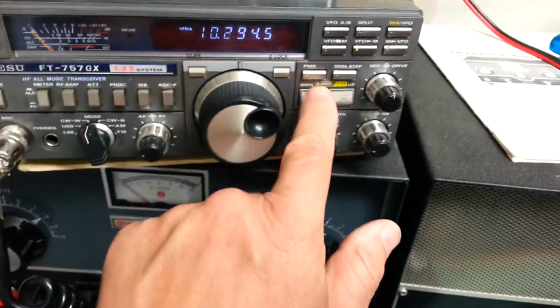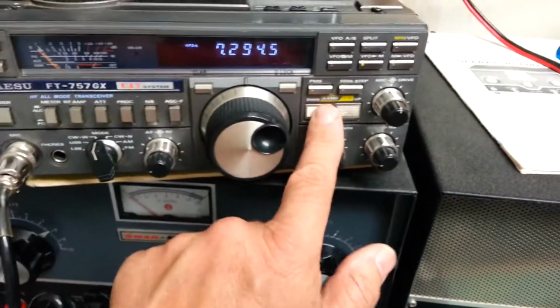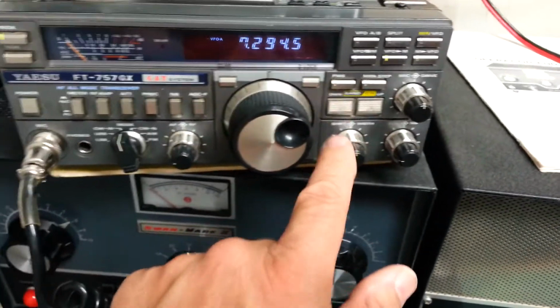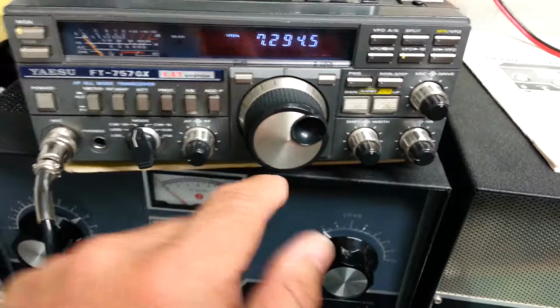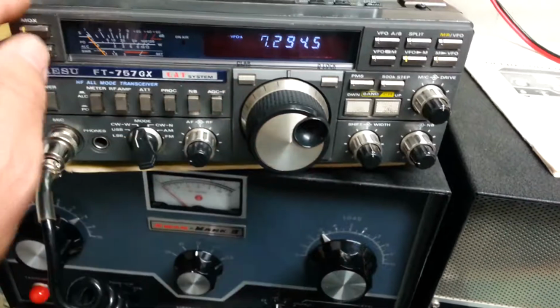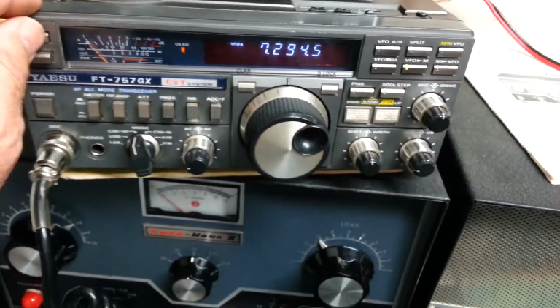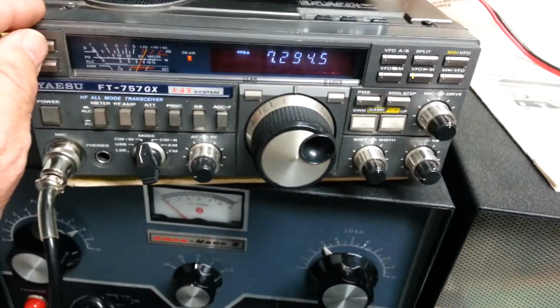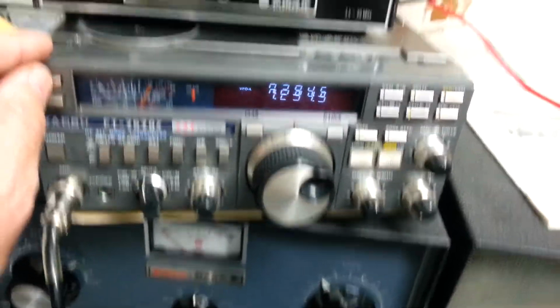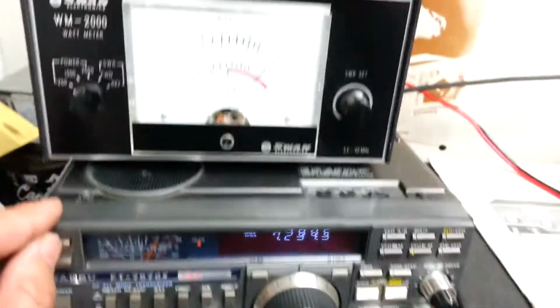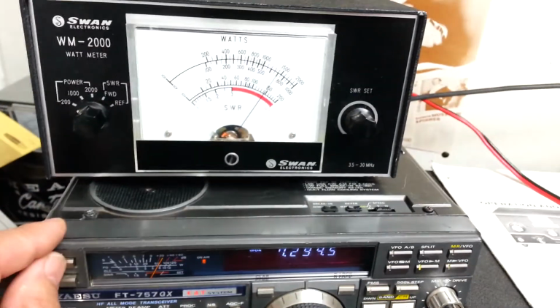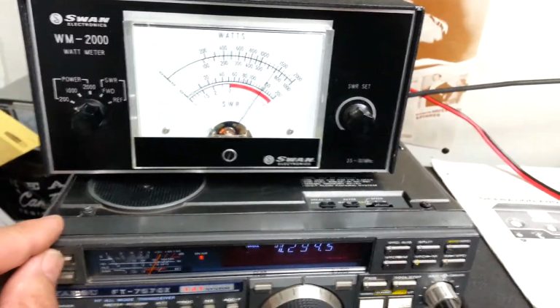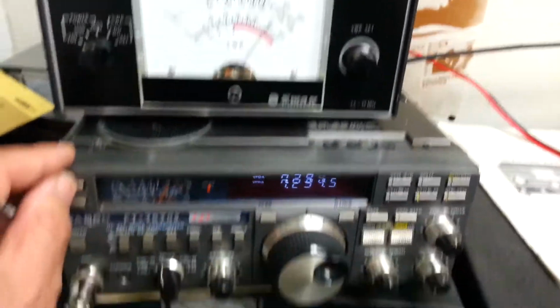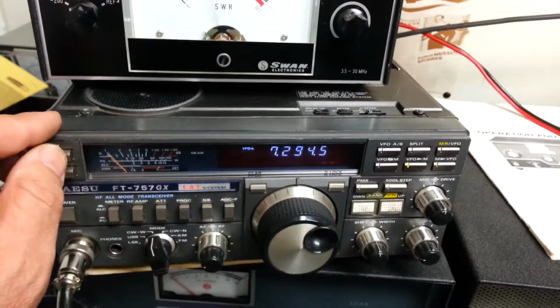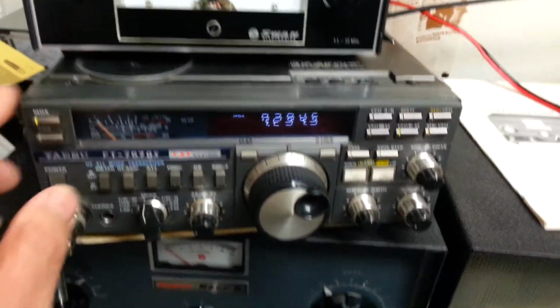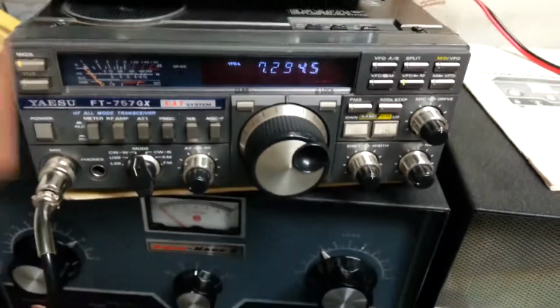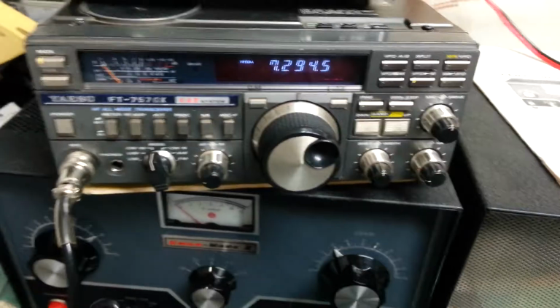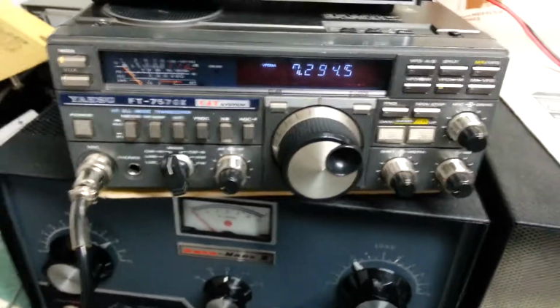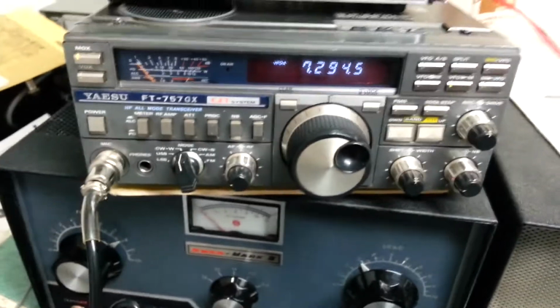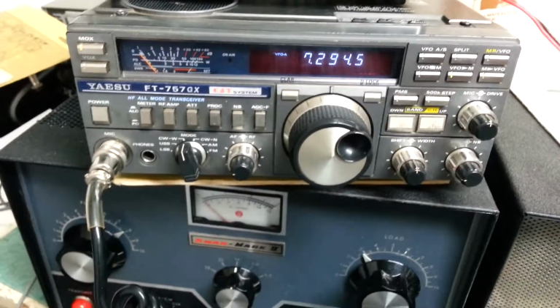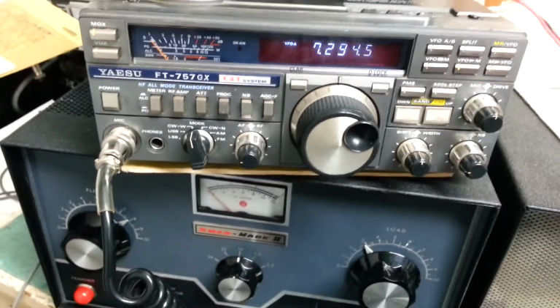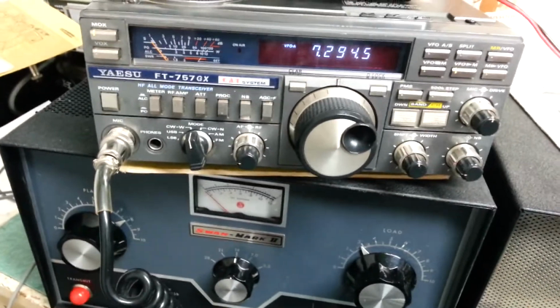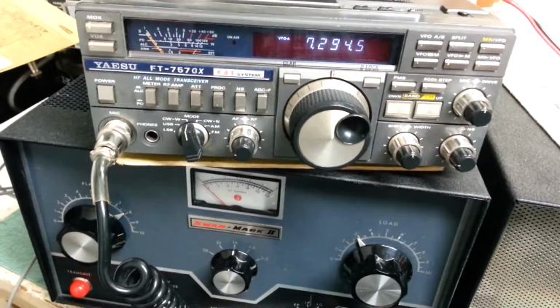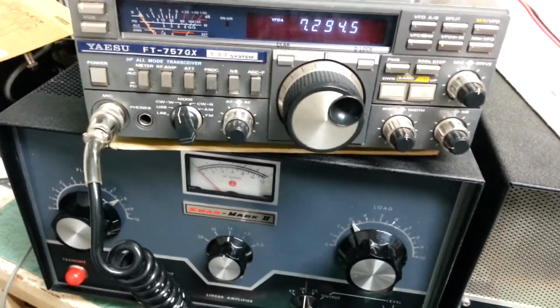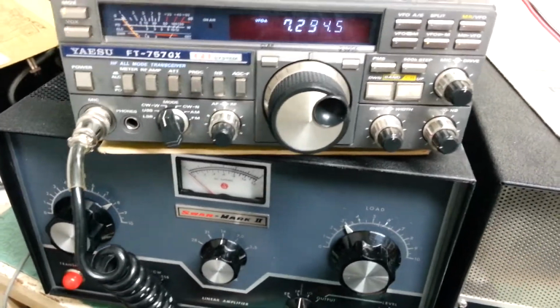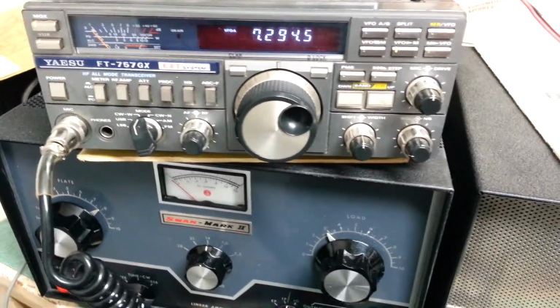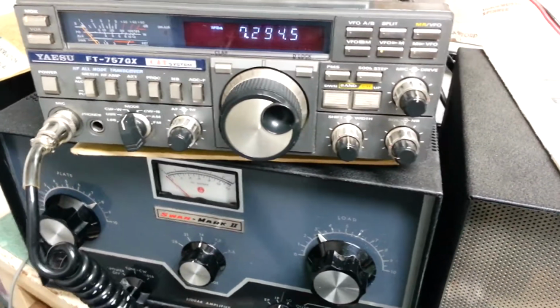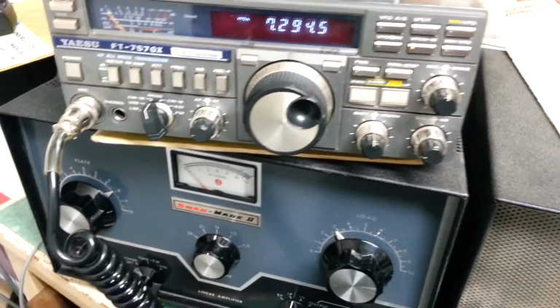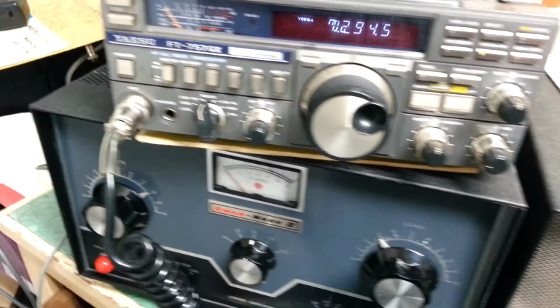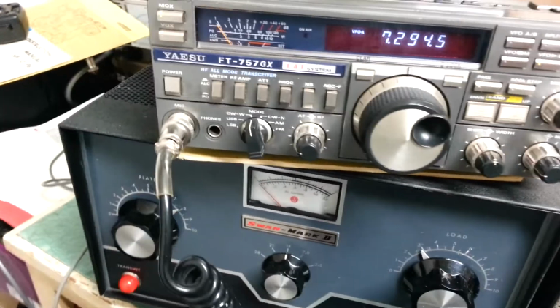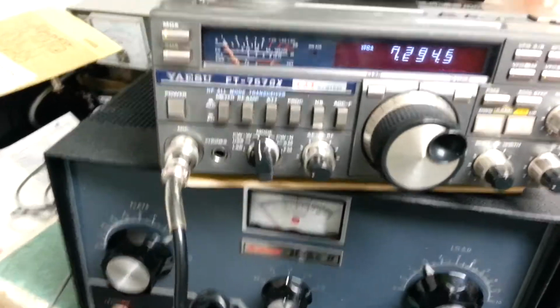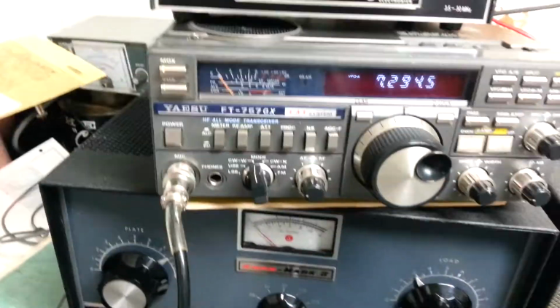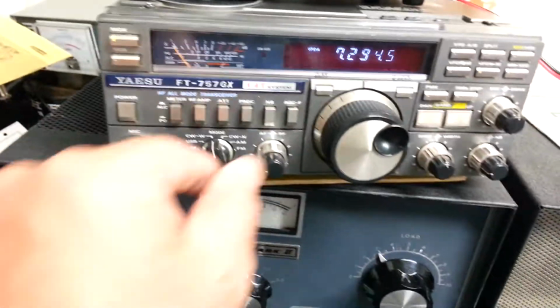So all the bands, except for whatever reason we don't have output on 10 meters. Receive is great and transmit is great. It looks good — it appears that all the functions work.